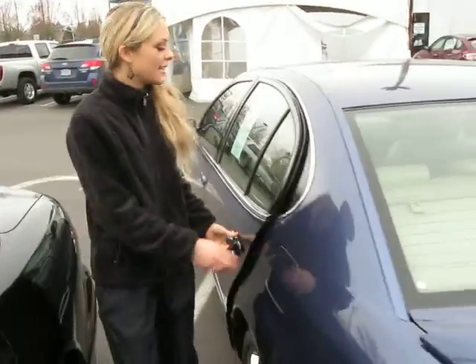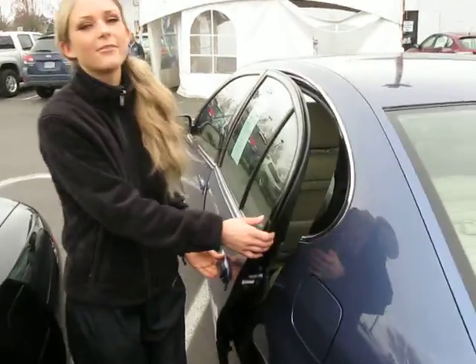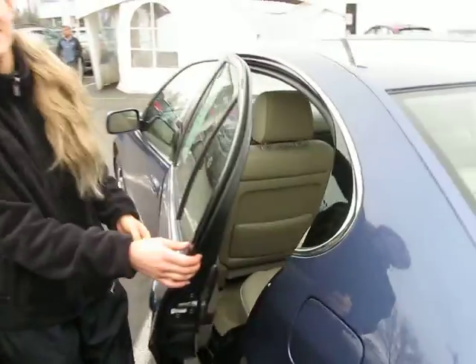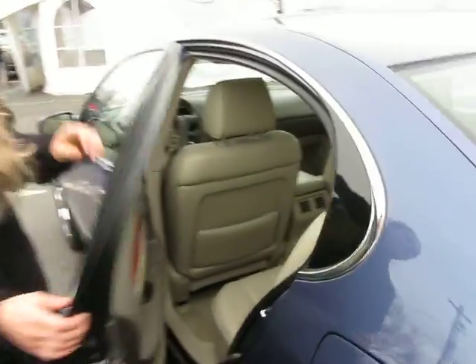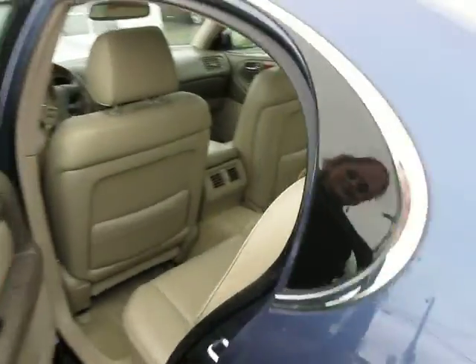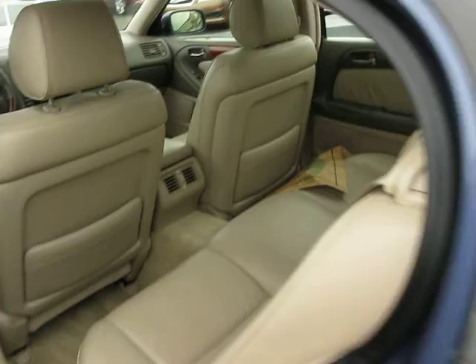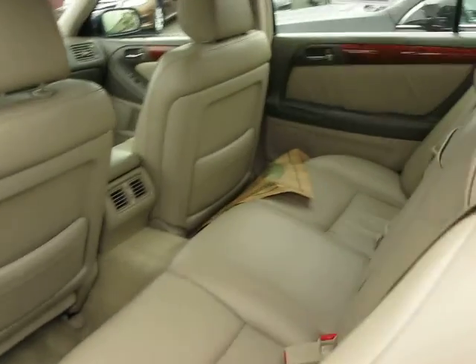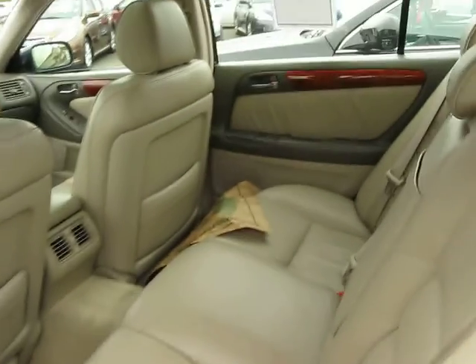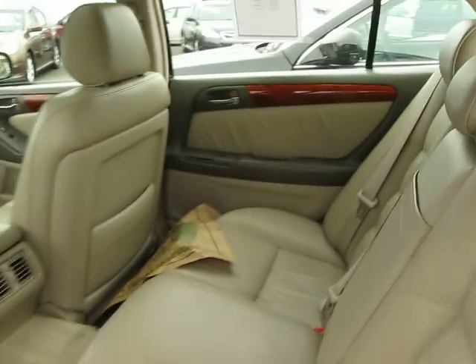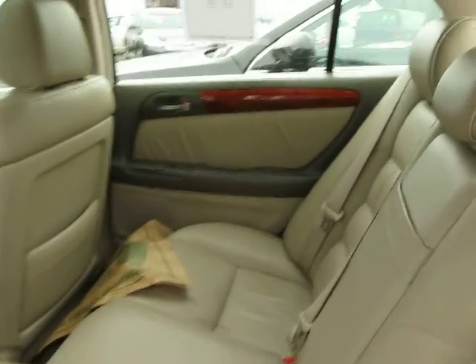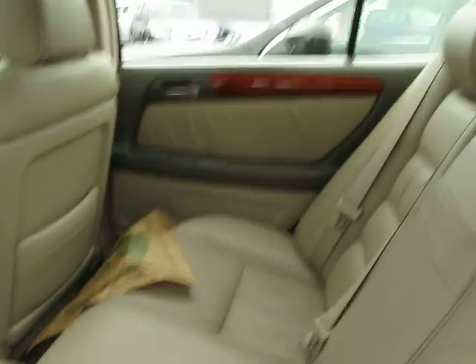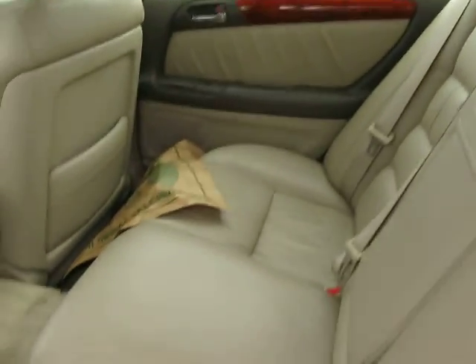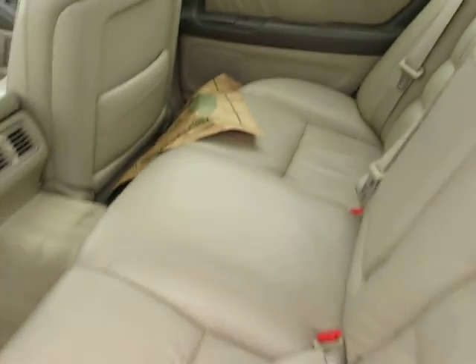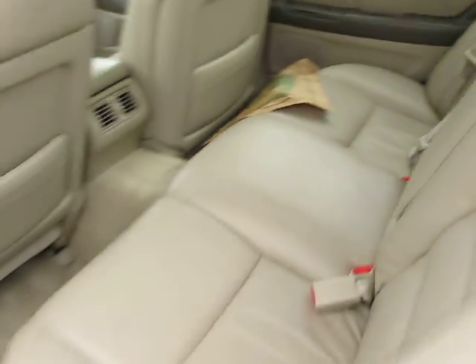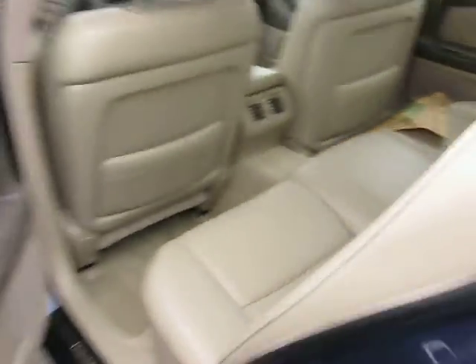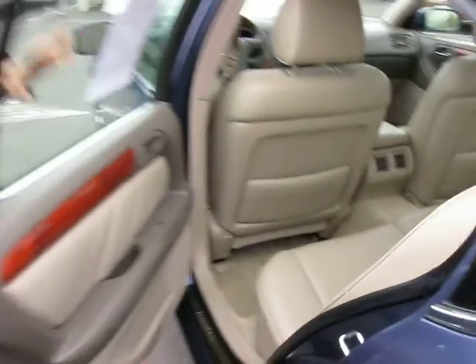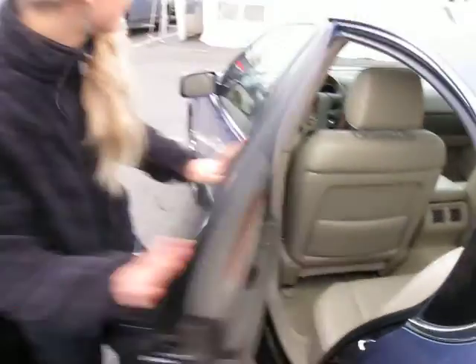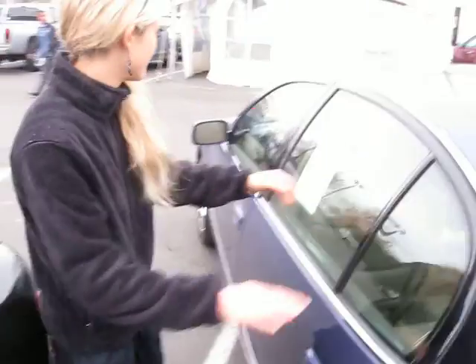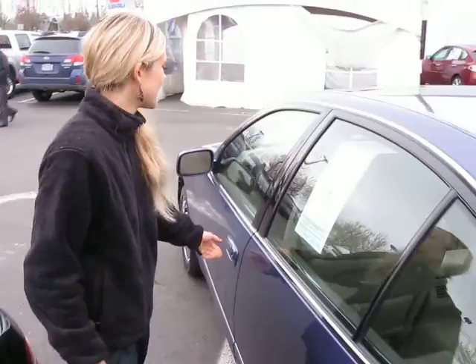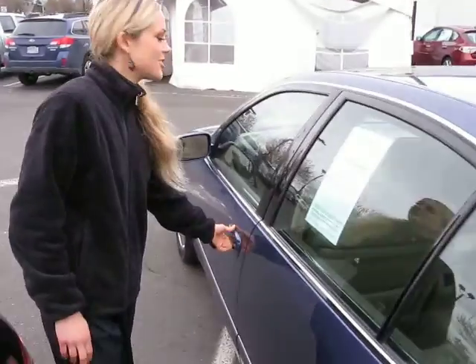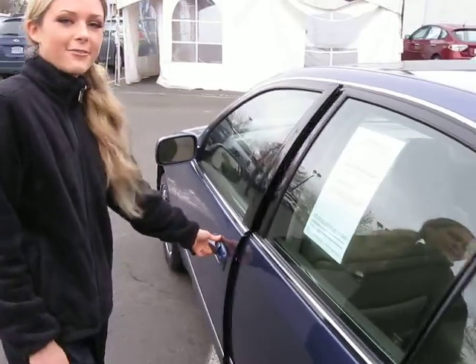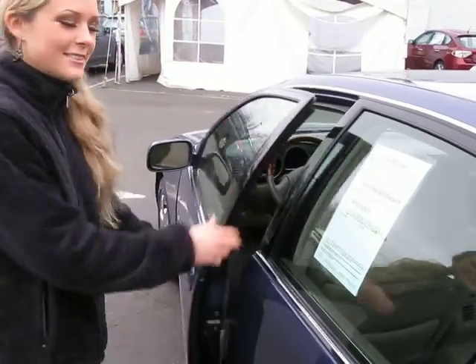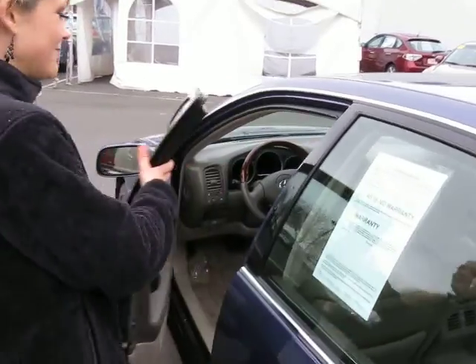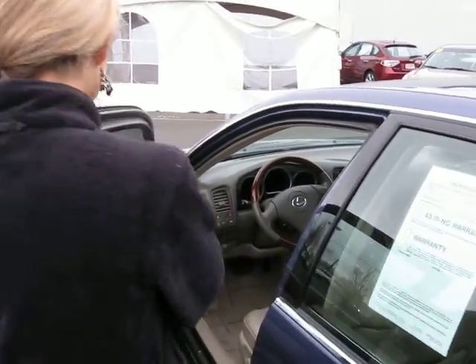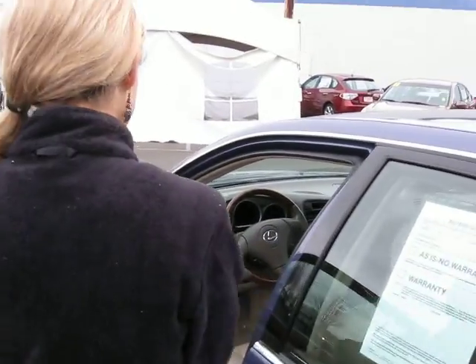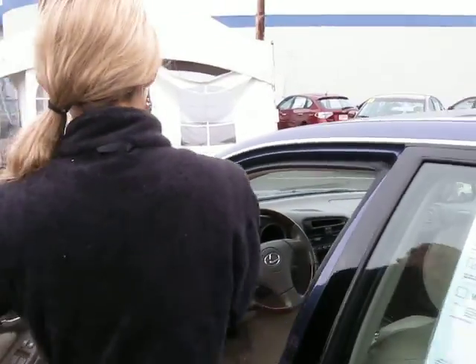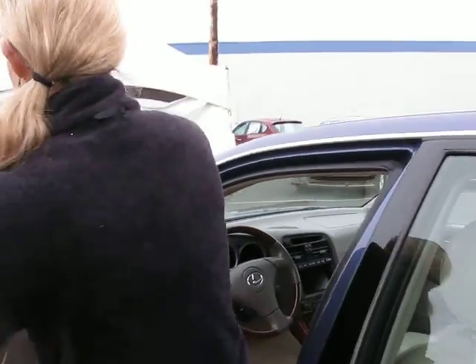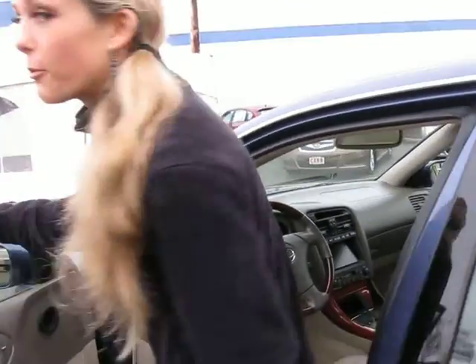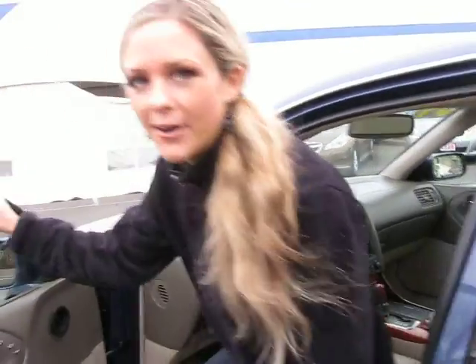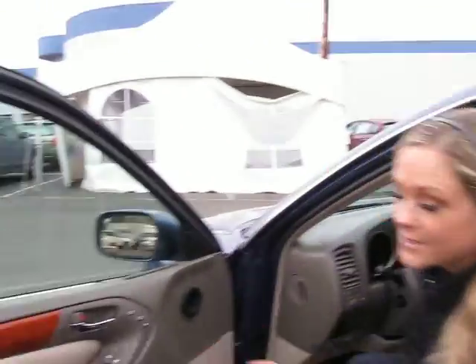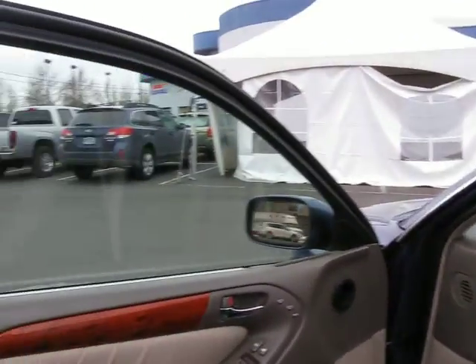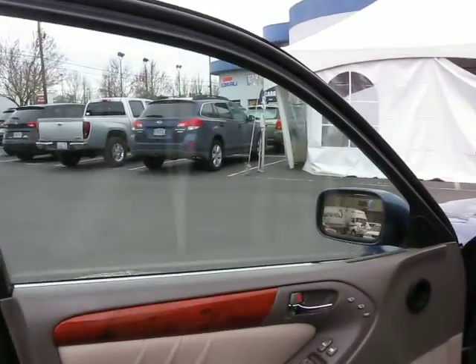Let me give you a look inside the back seat. Beautiful light beige leather. Let's check out the front. Wow, this car is beautiful.